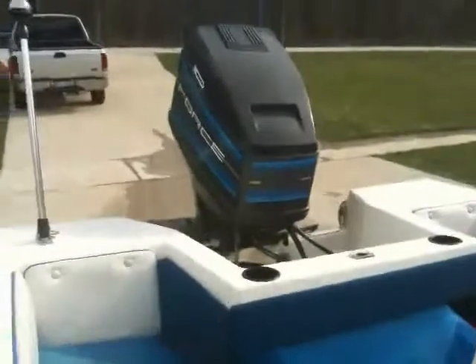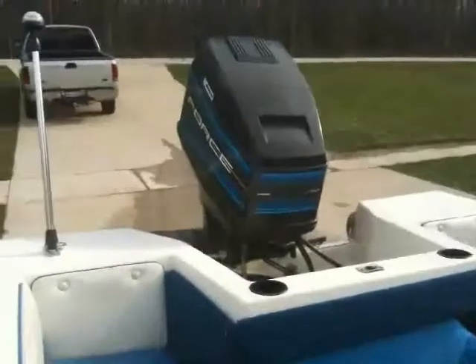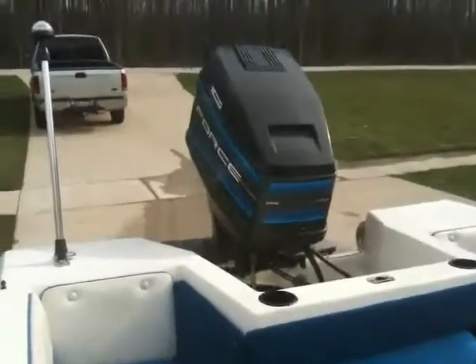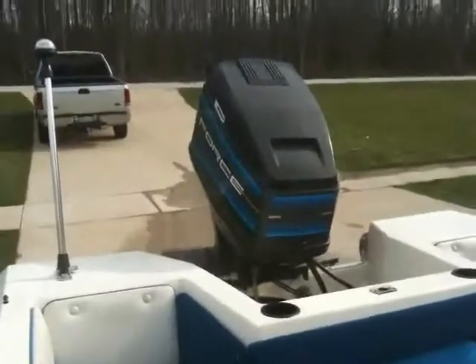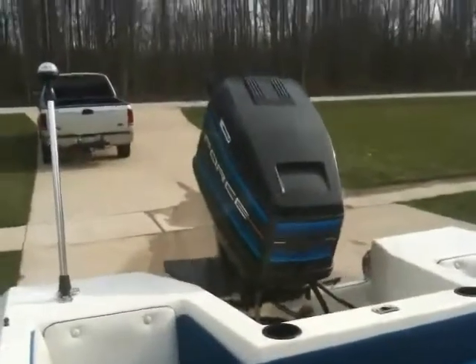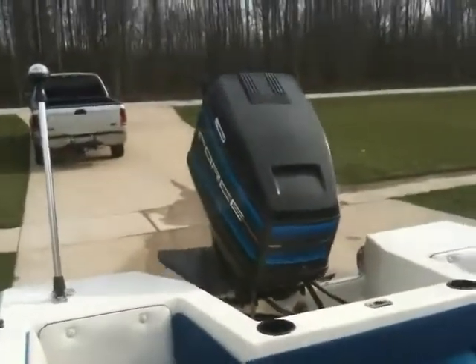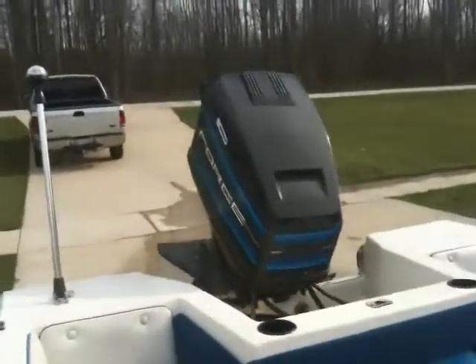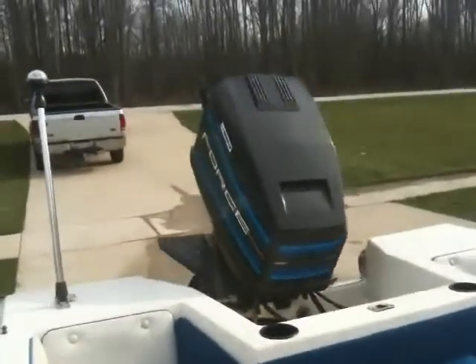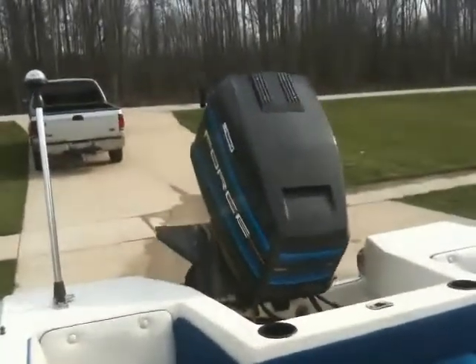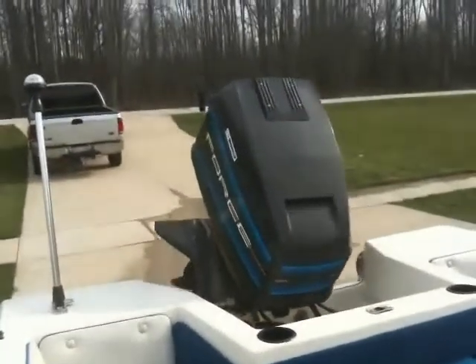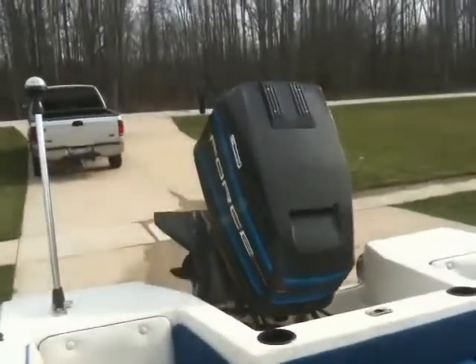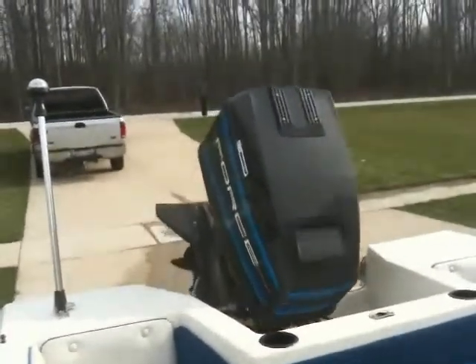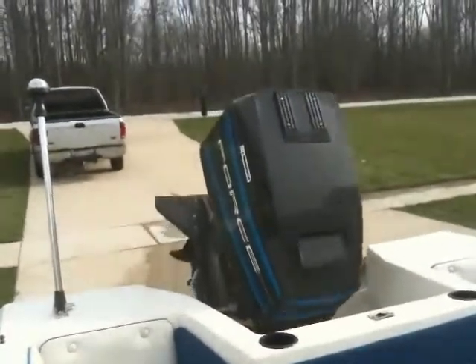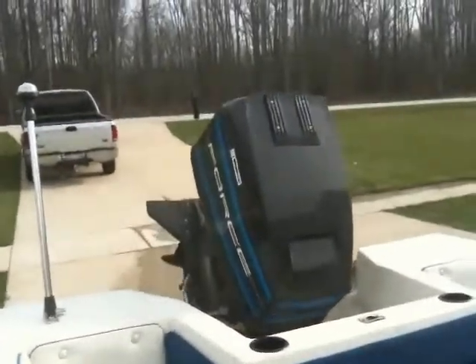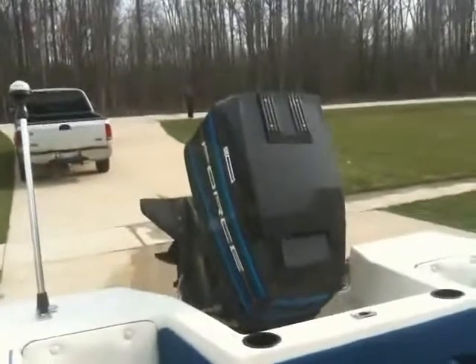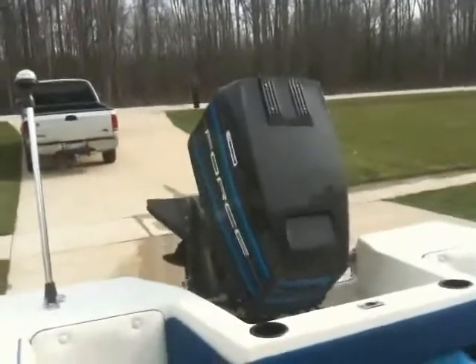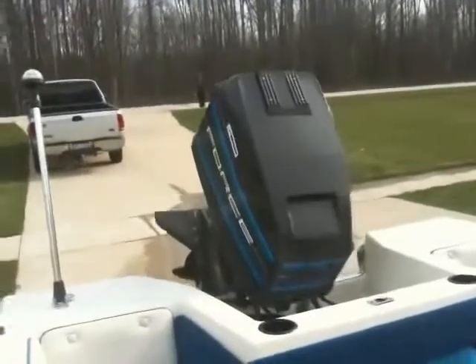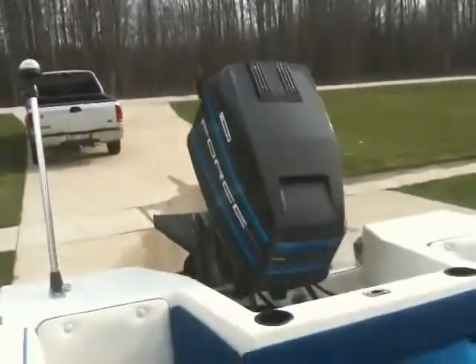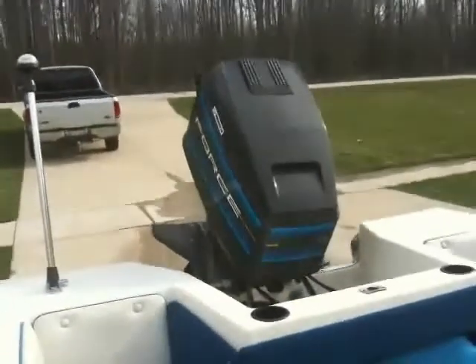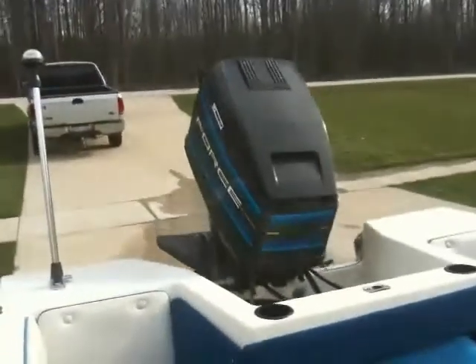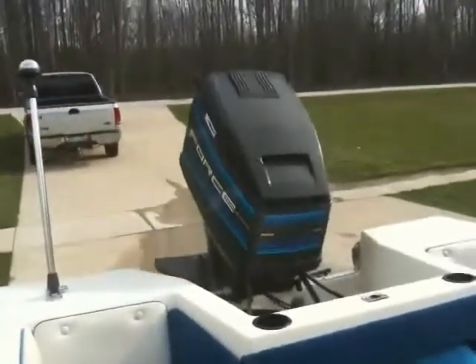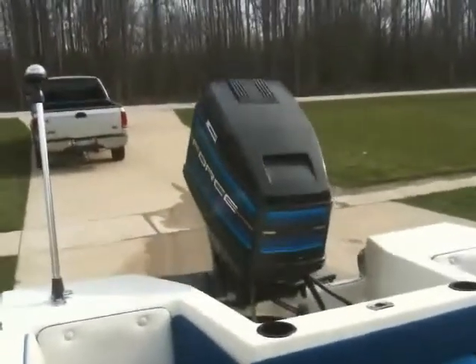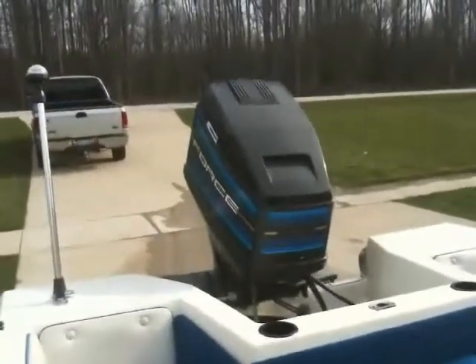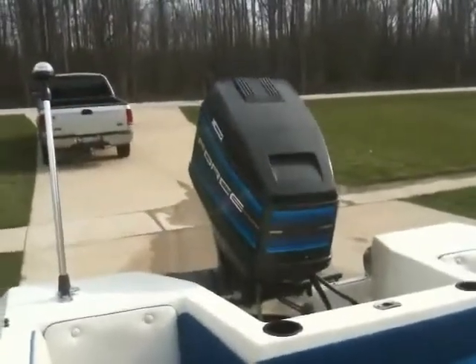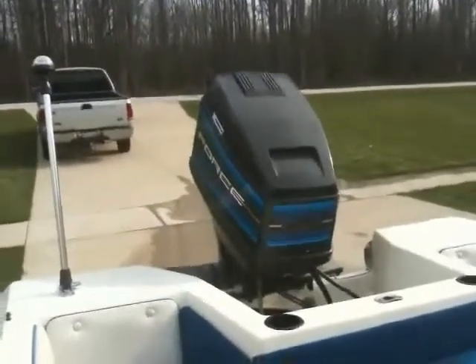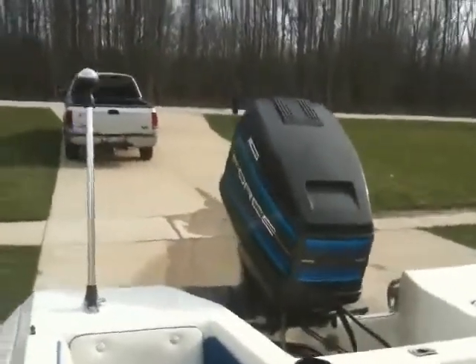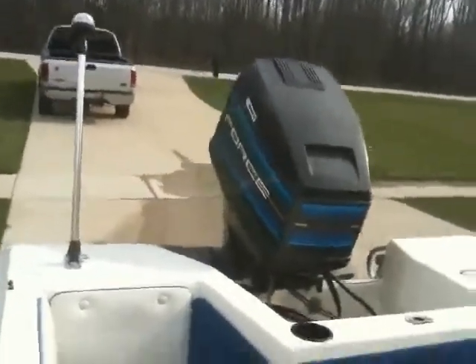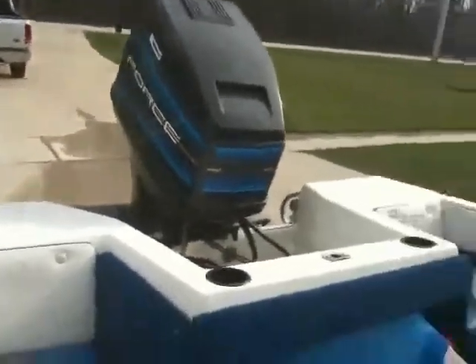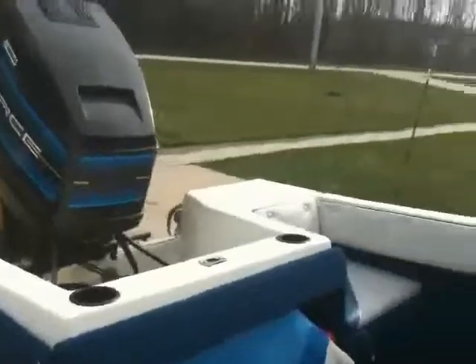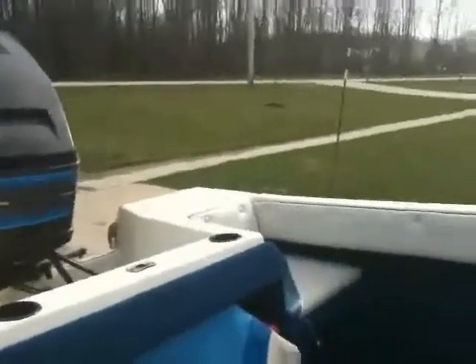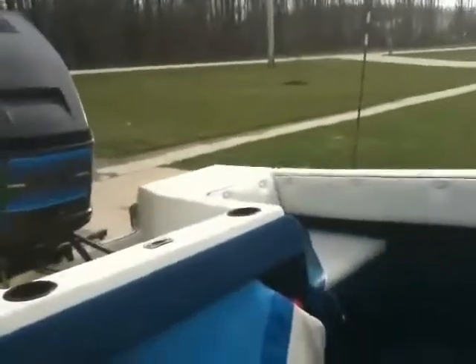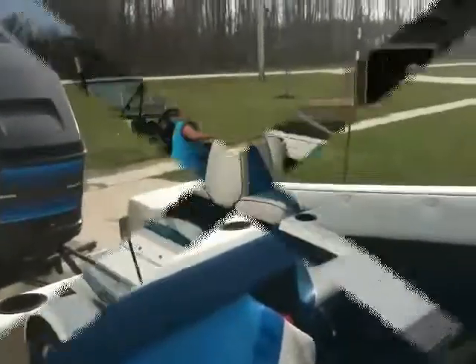Power tilt all the way up, all the way down, and then trim. So everything works here.